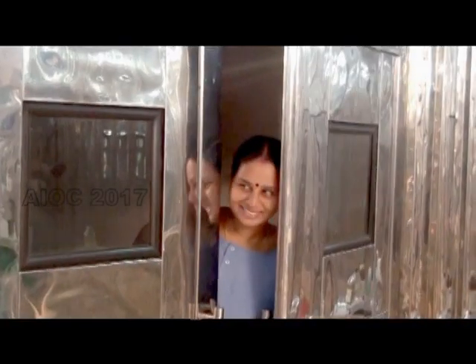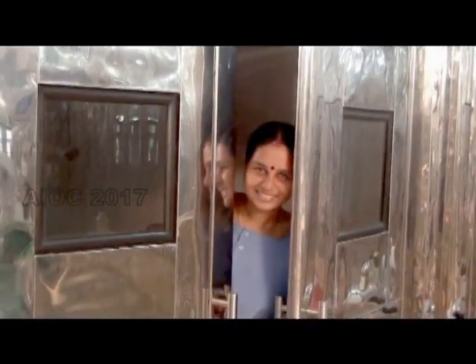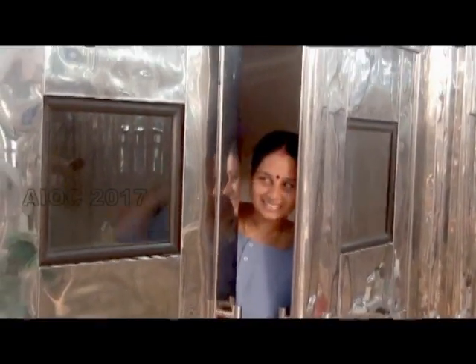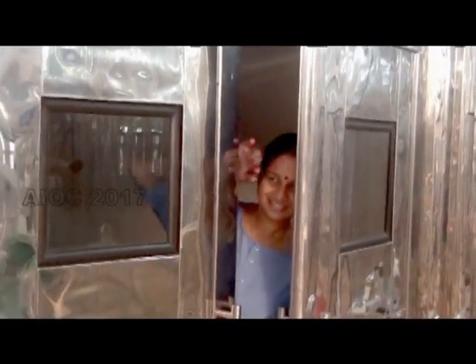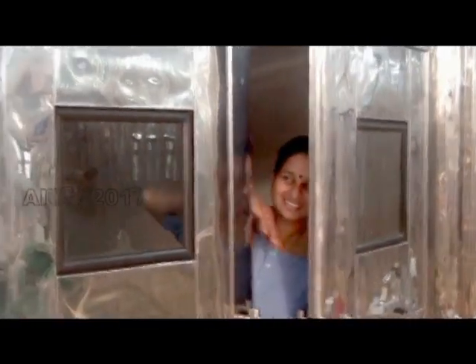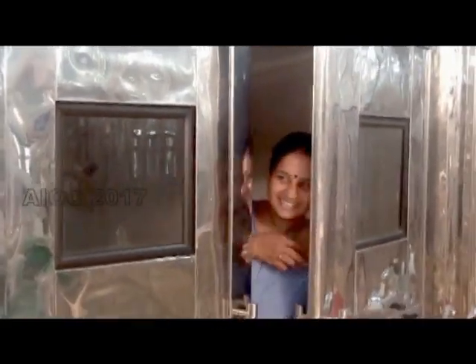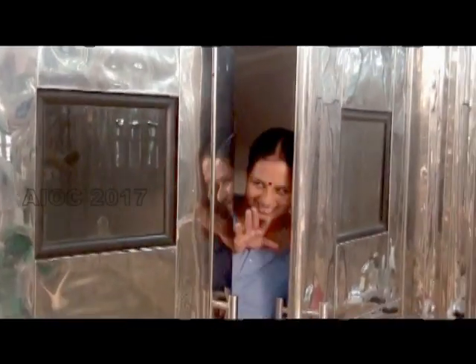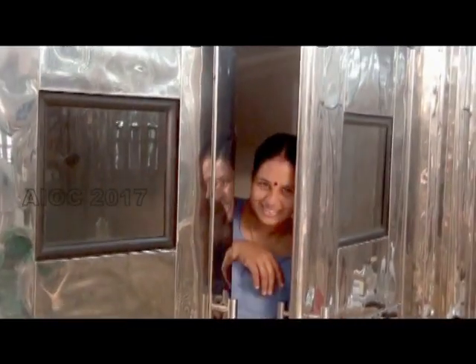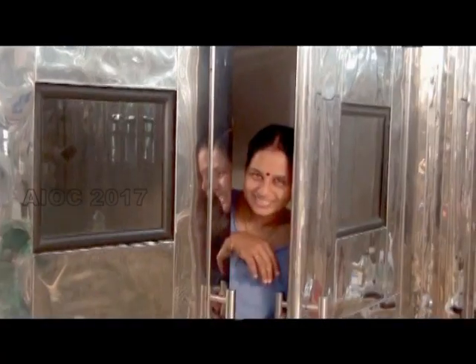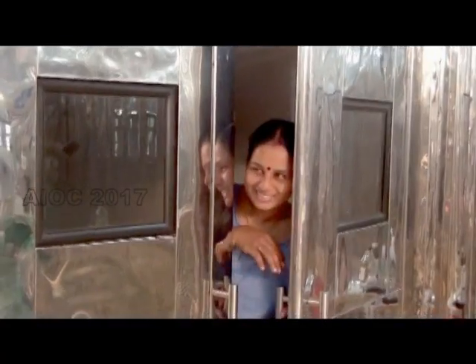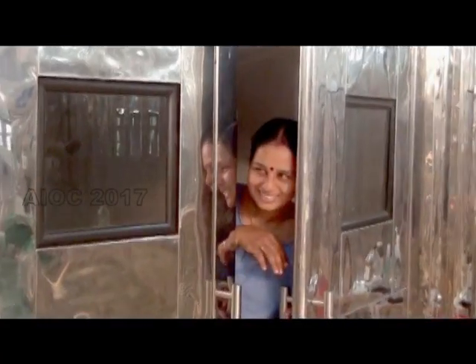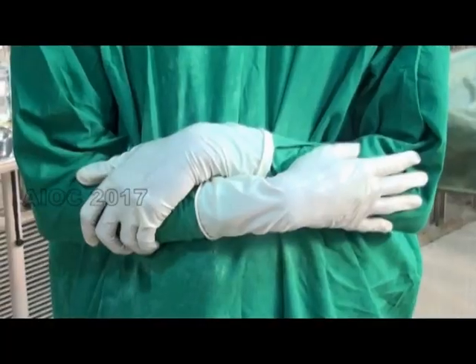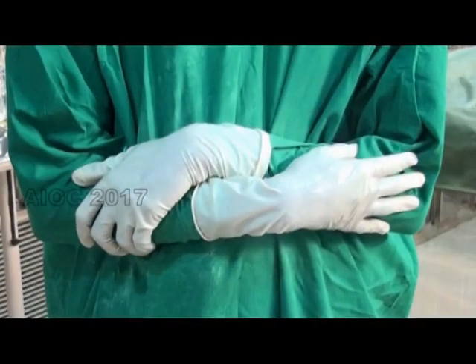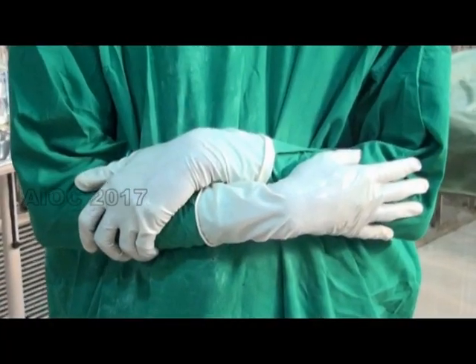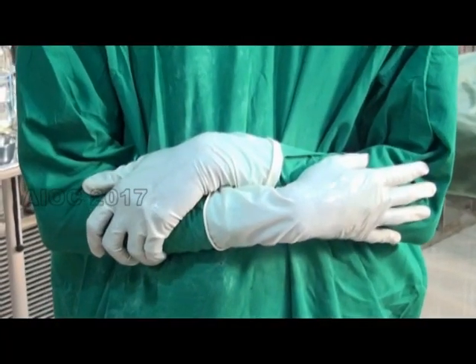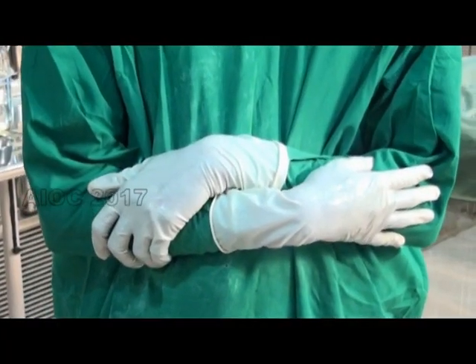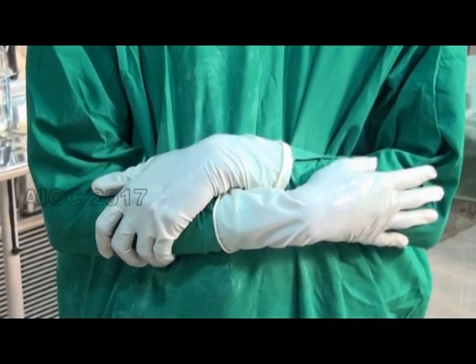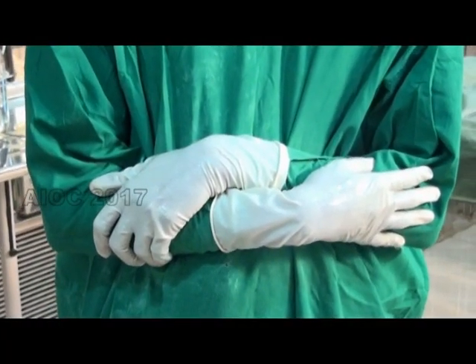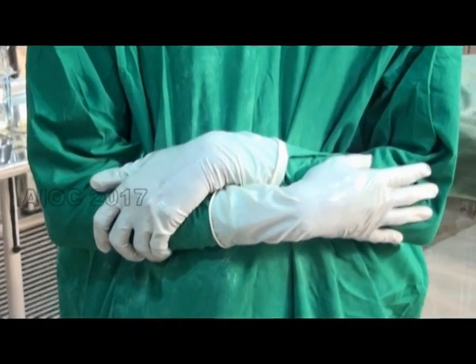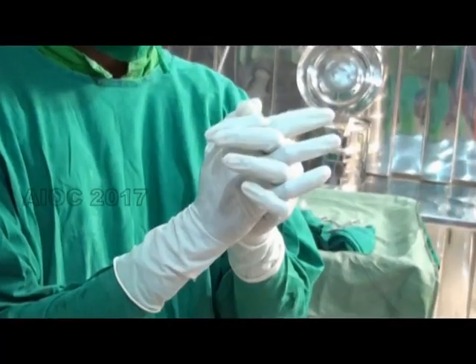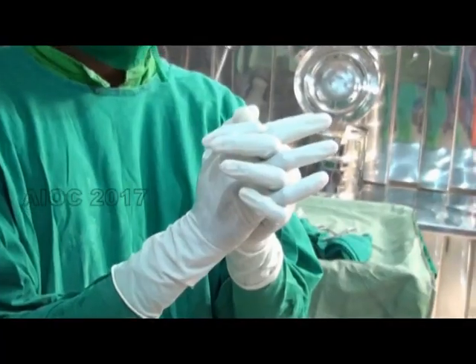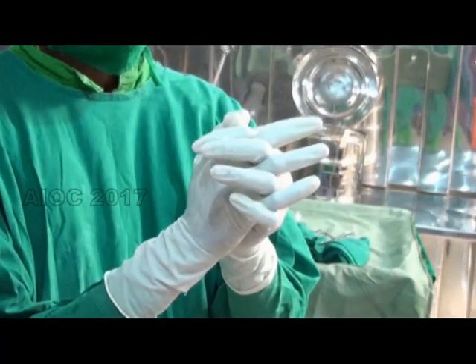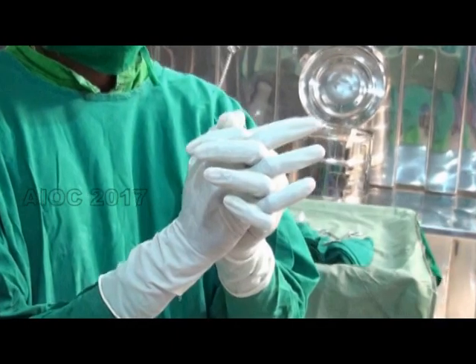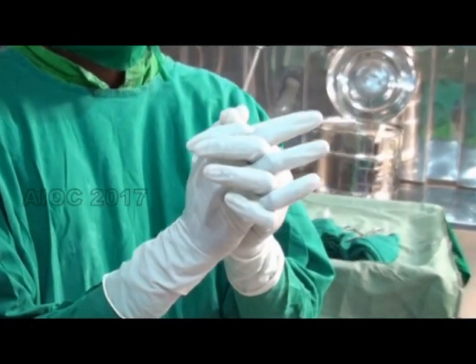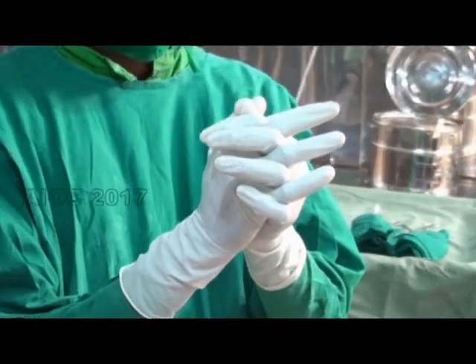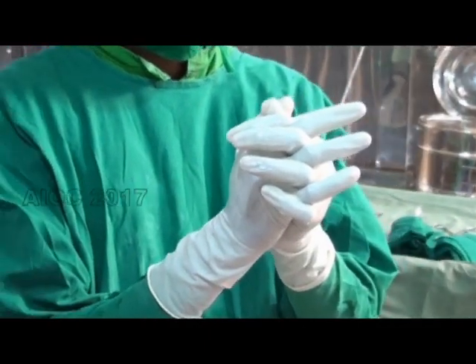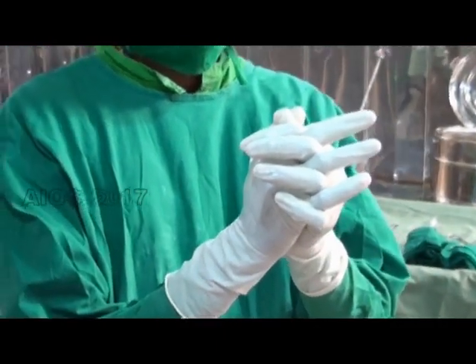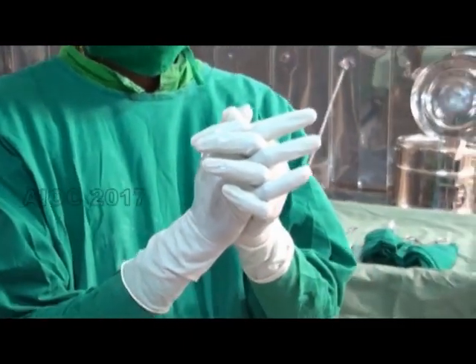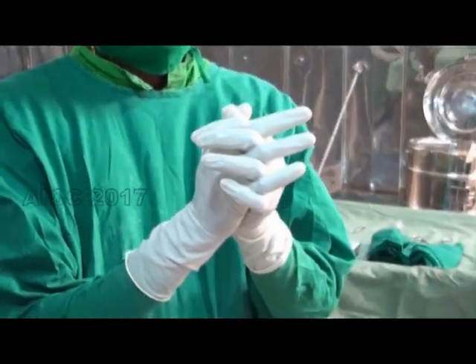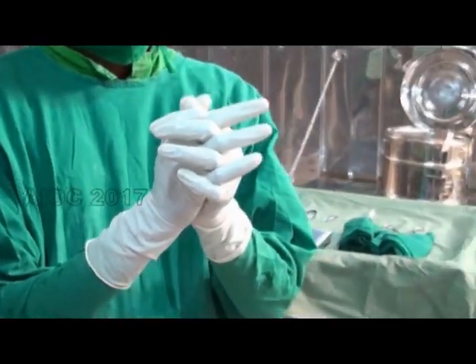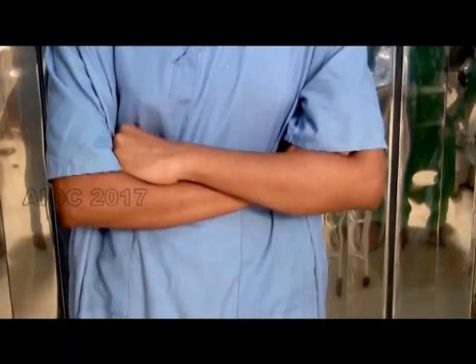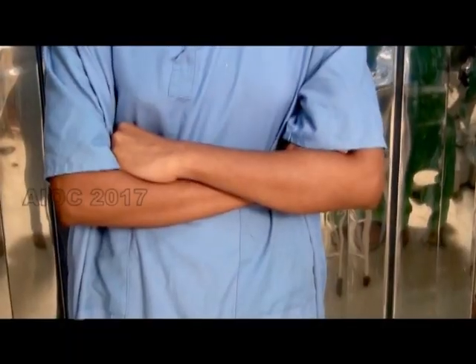Strict discipline has to be maintained in the theater. This is not the proper way to stand after a surgical scrub — this is the right way to do it. A visitor has to stay in the correct position as well.